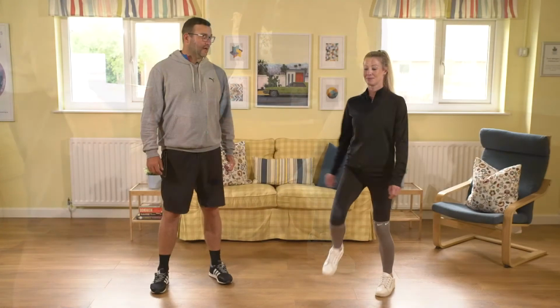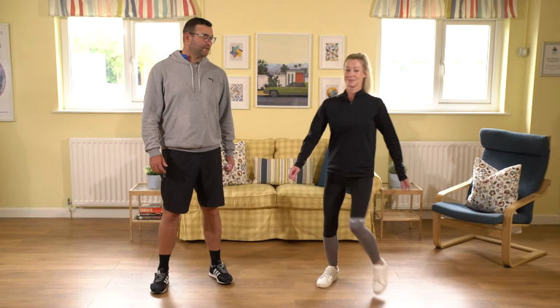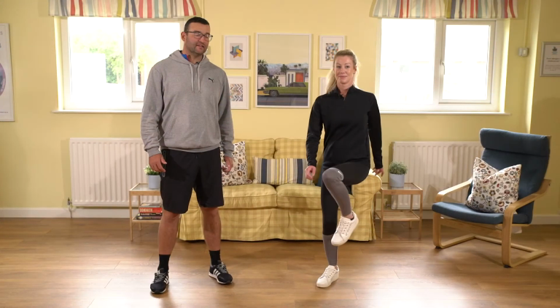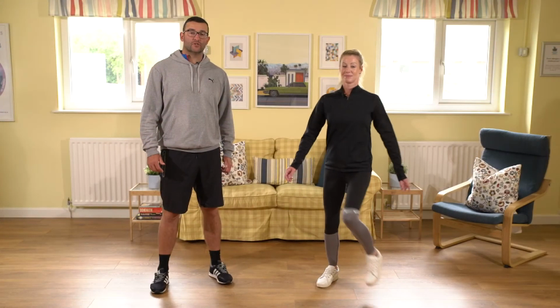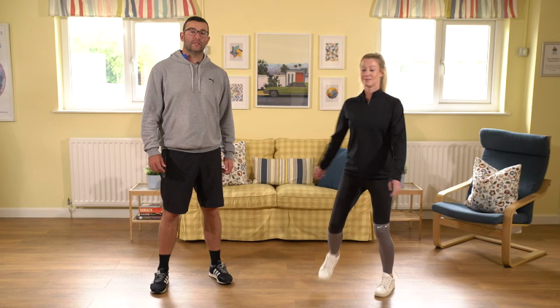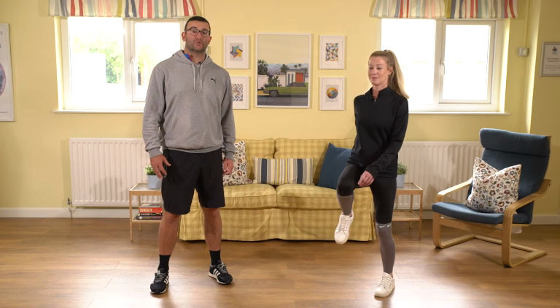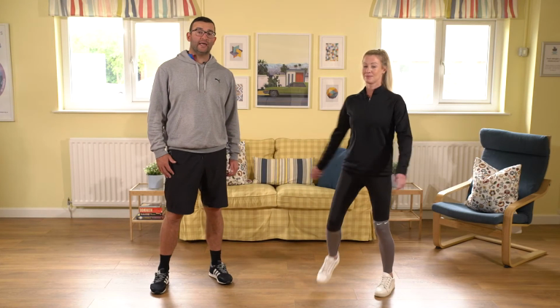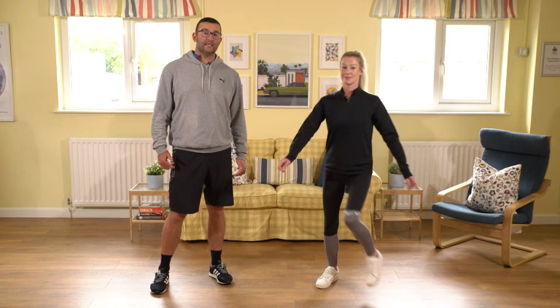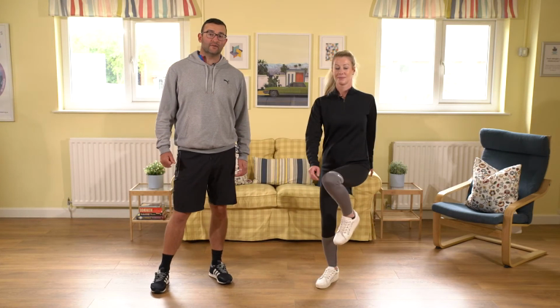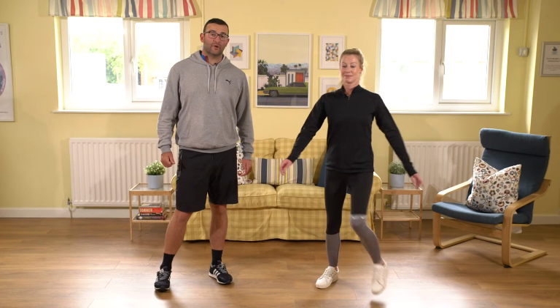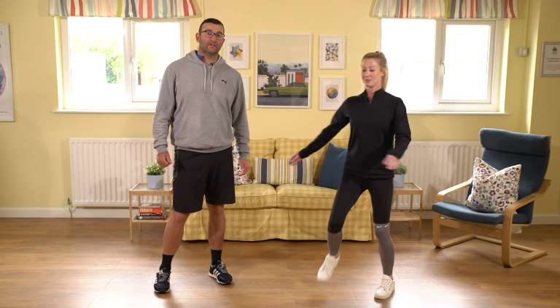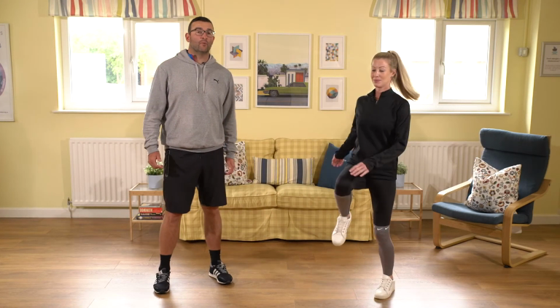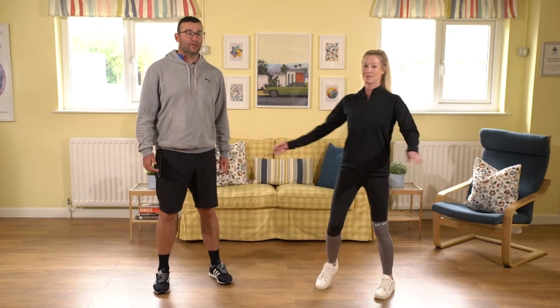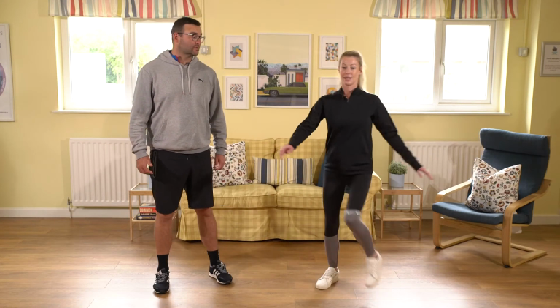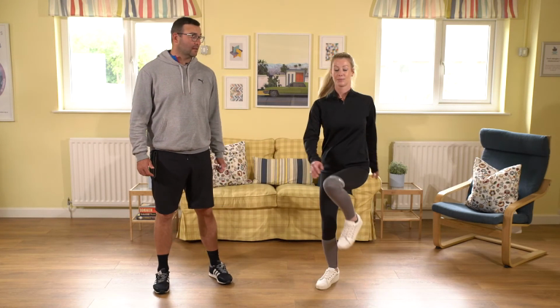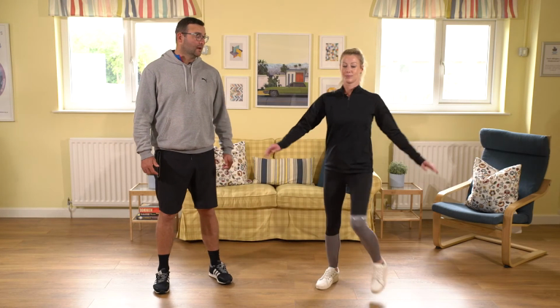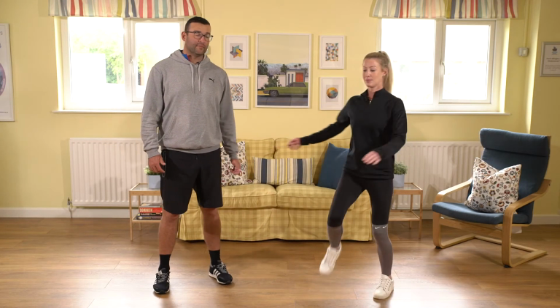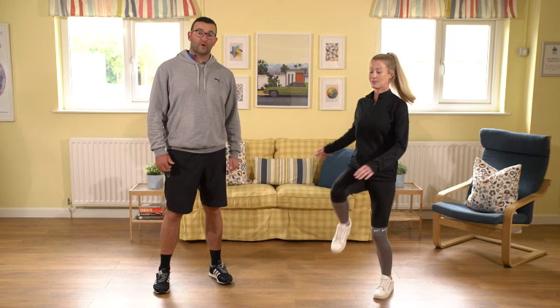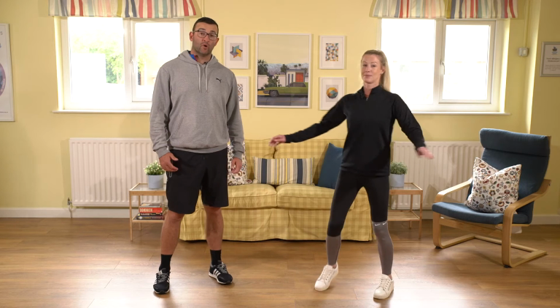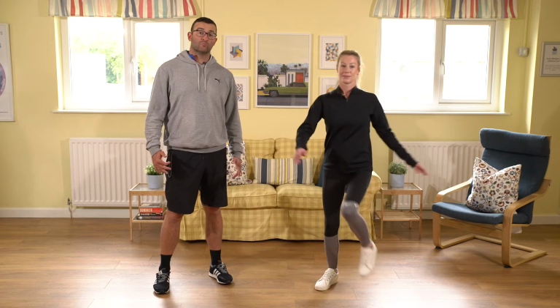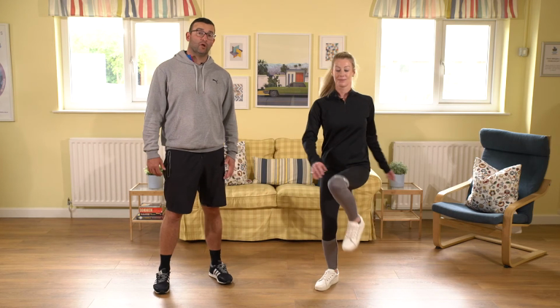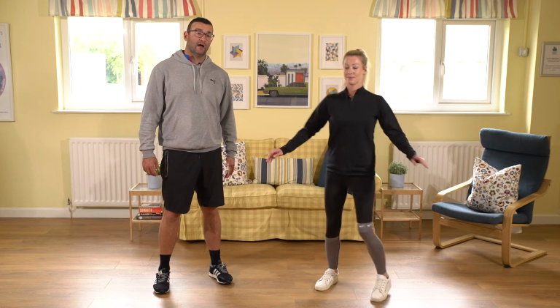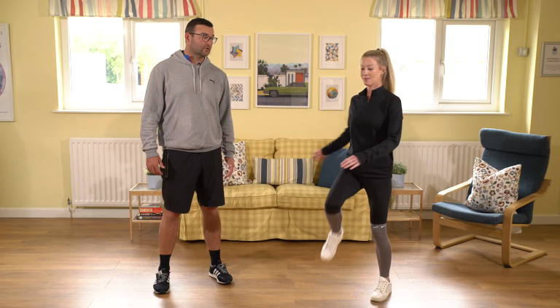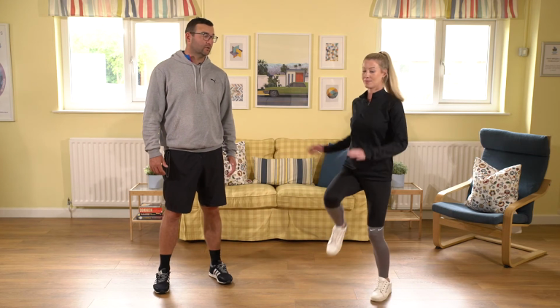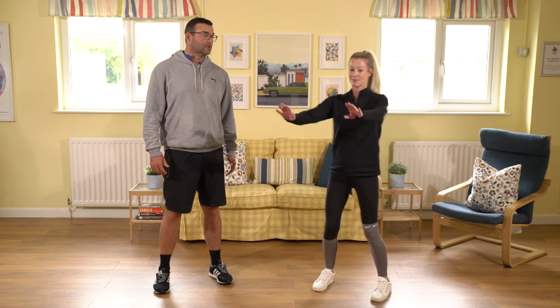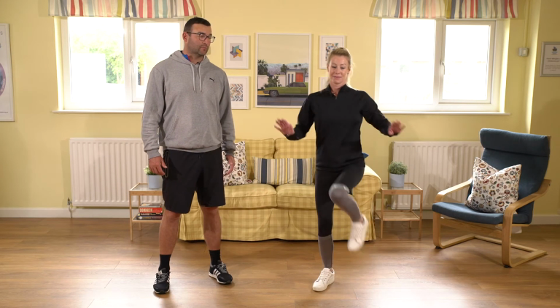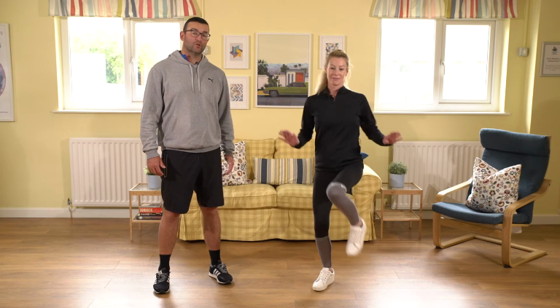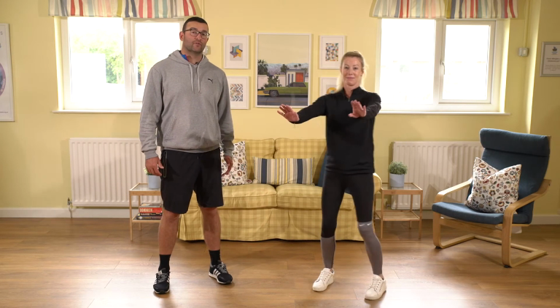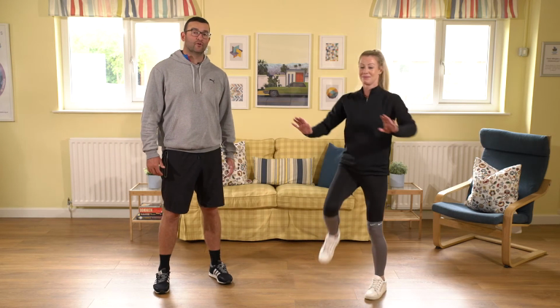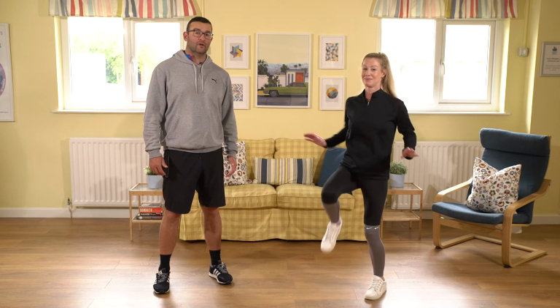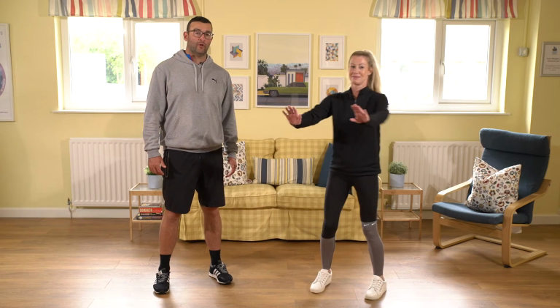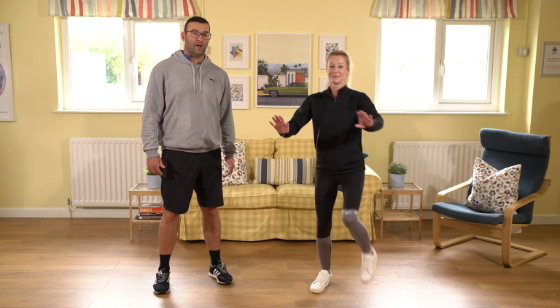If you find that just doing this is quite easy, you might want to add your upper body in as well. You might want to push and pull as you go, so we can push to the front and pull back.